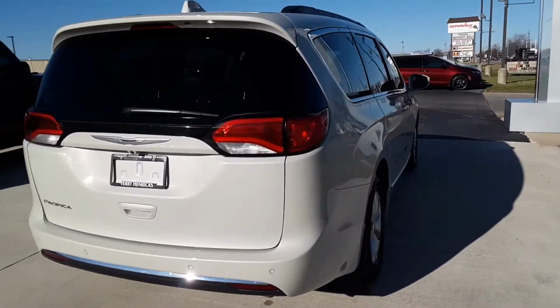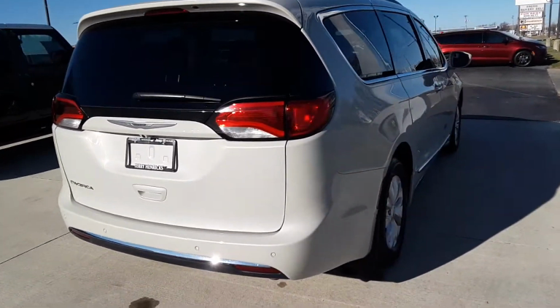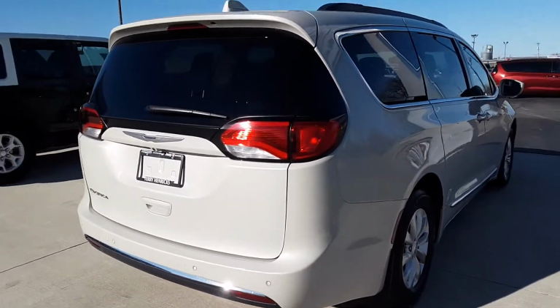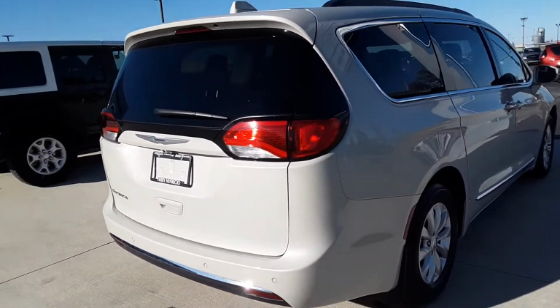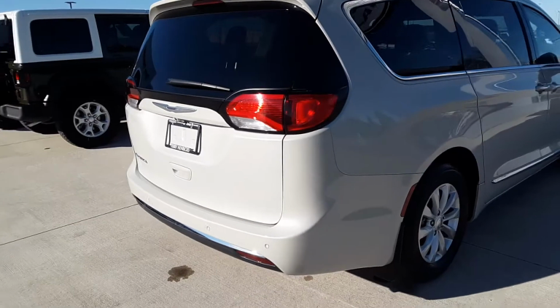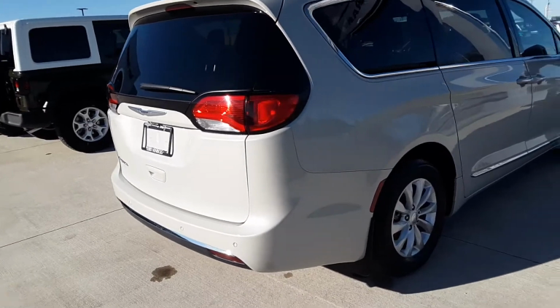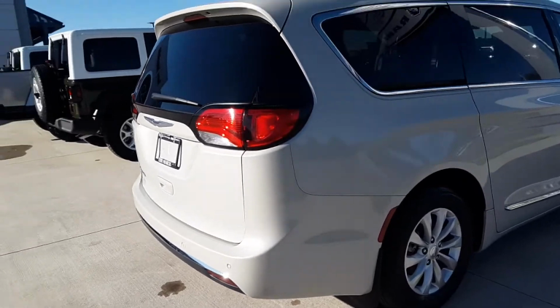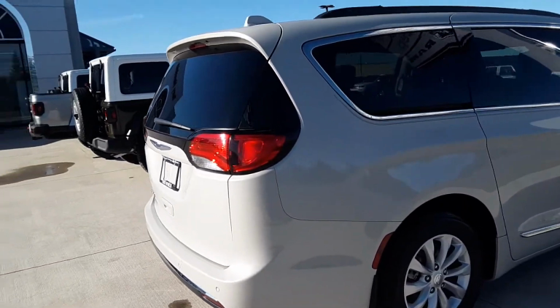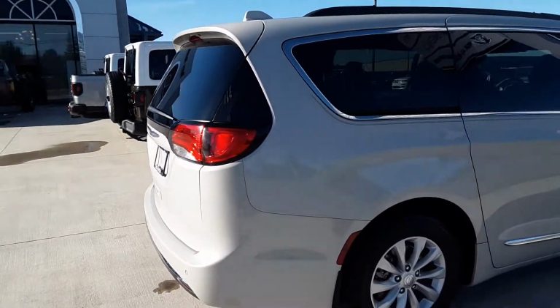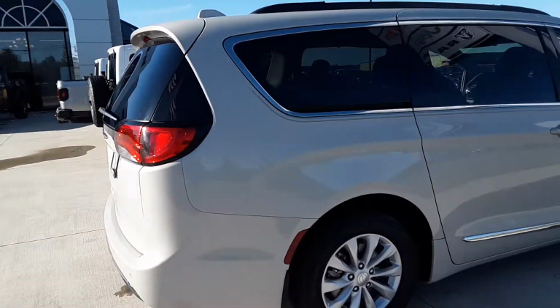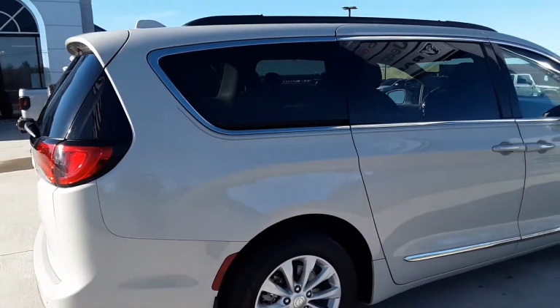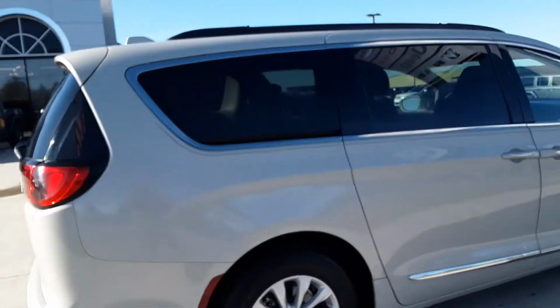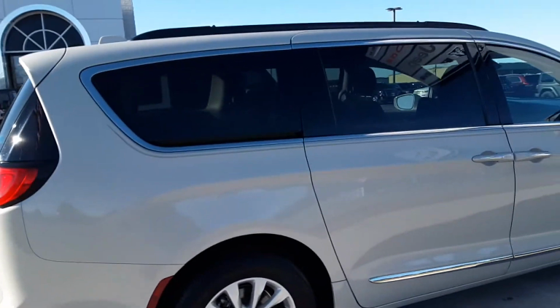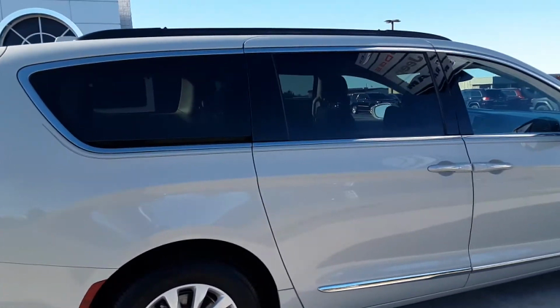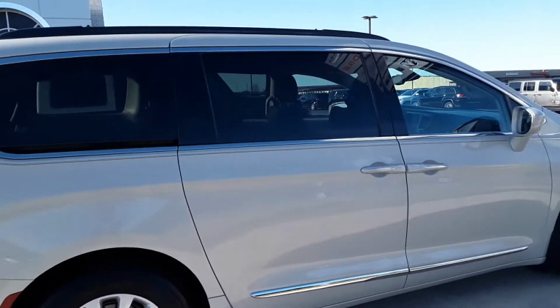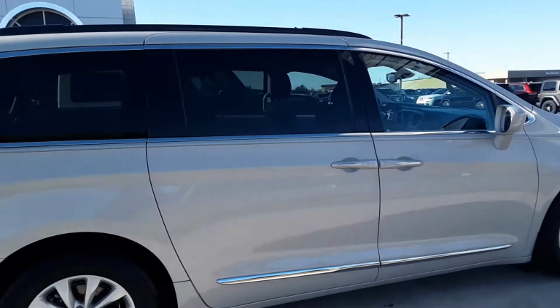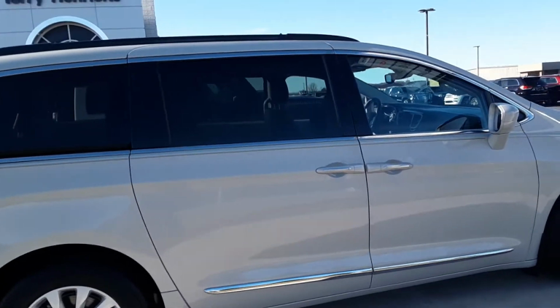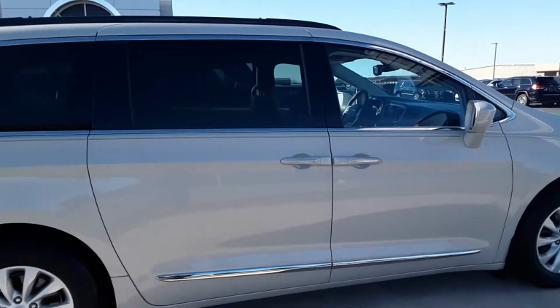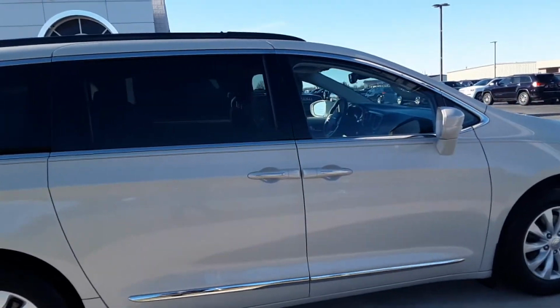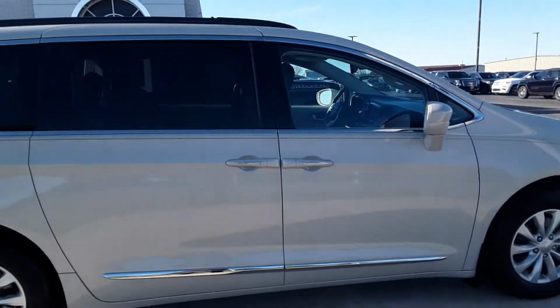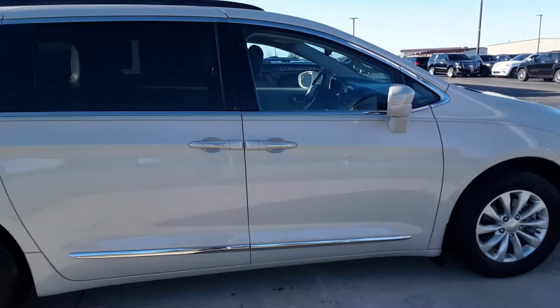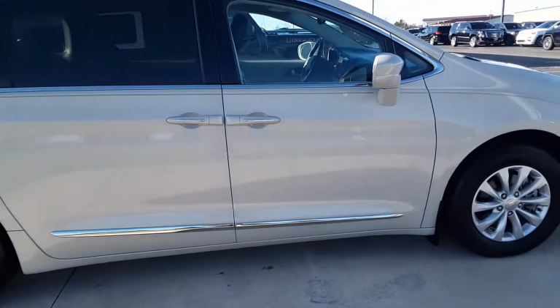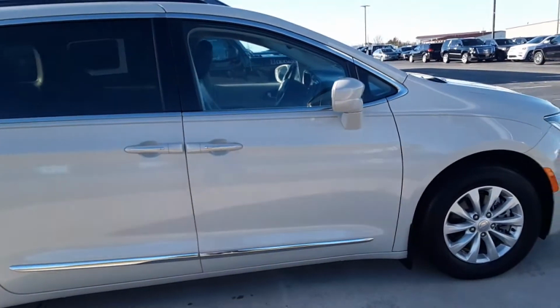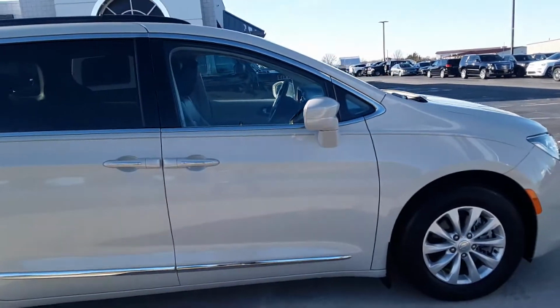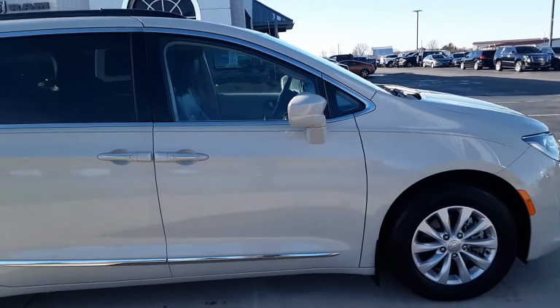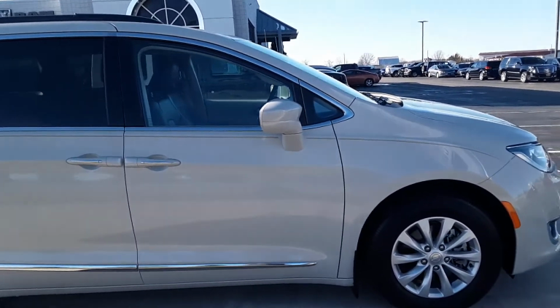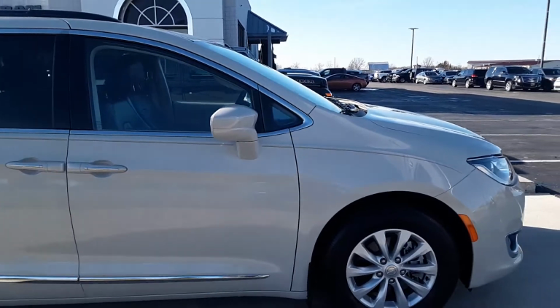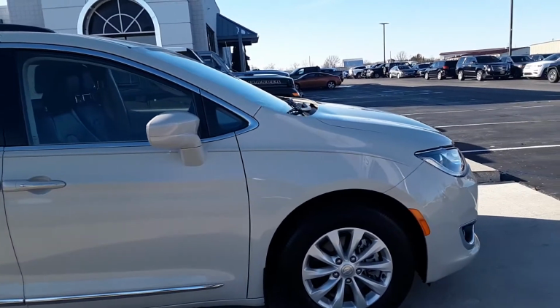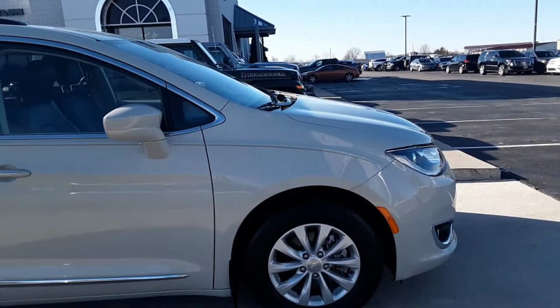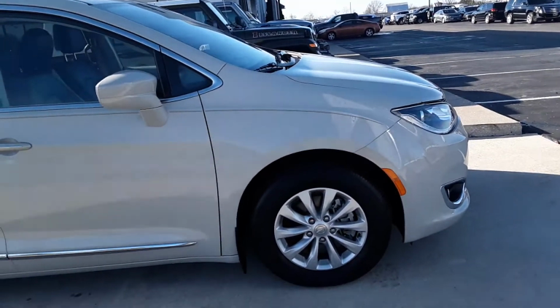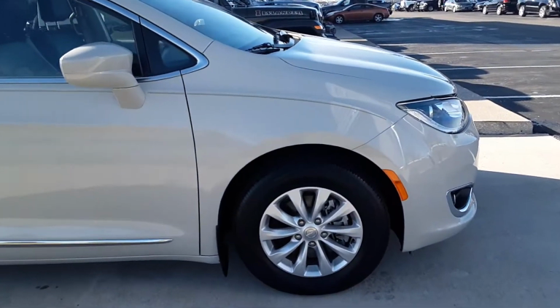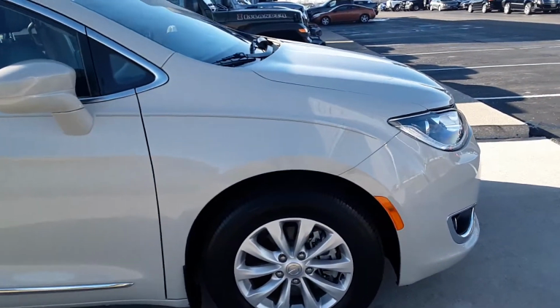It does have third row seating and stow and go seating. Nothing really to say about the outside — it's in good shape, tires are good.